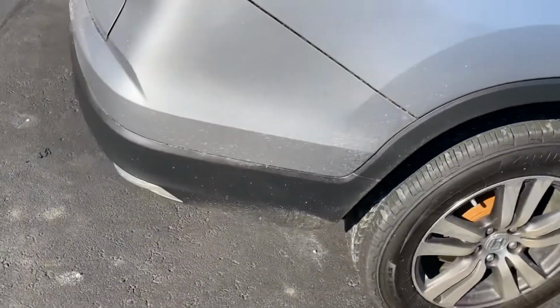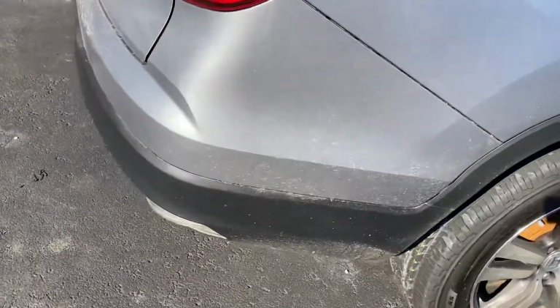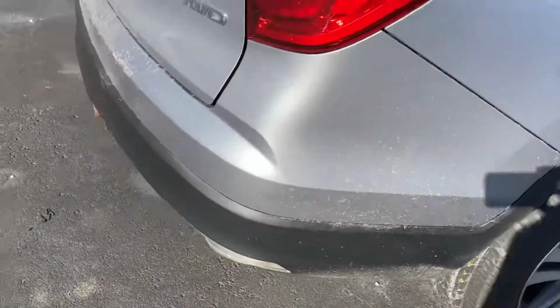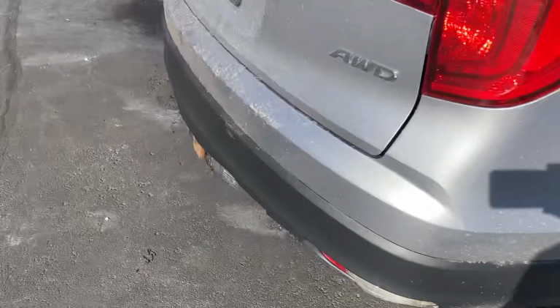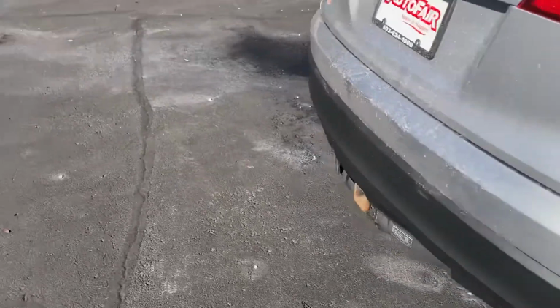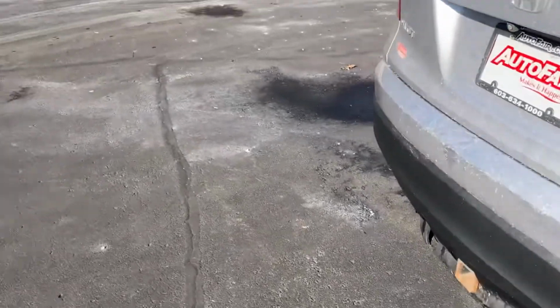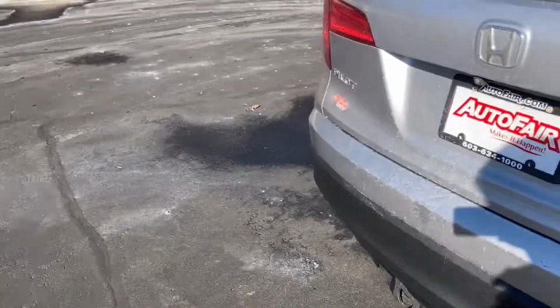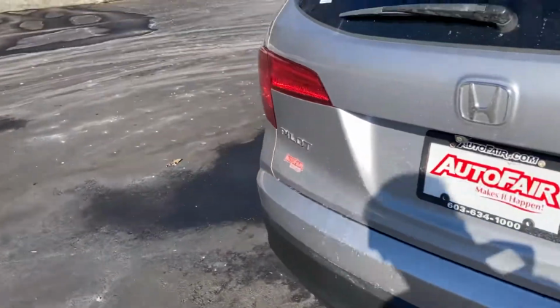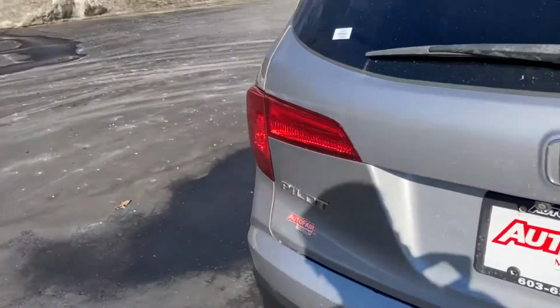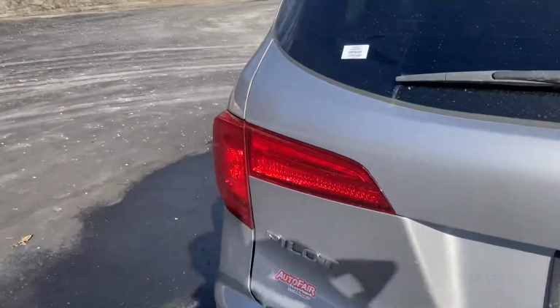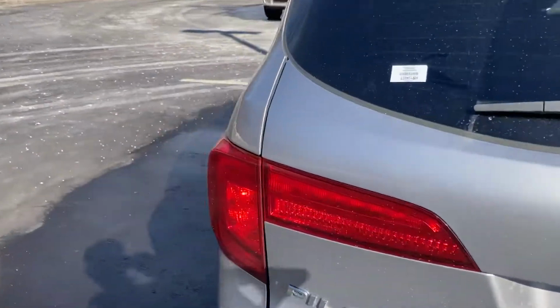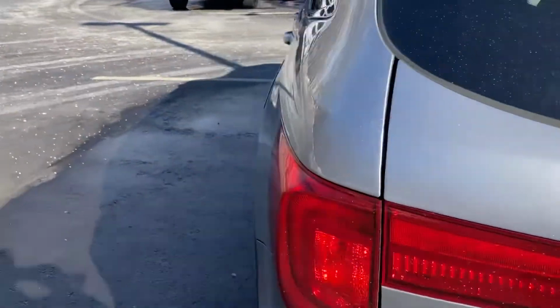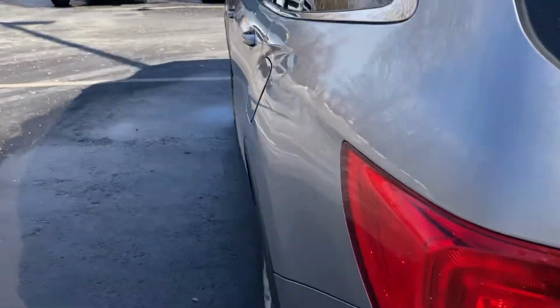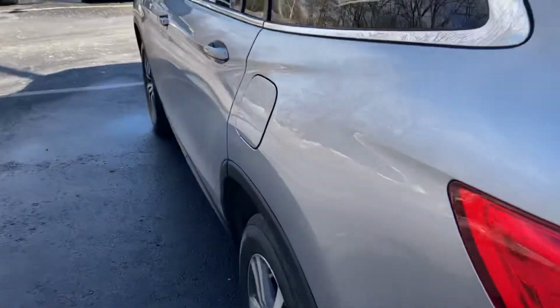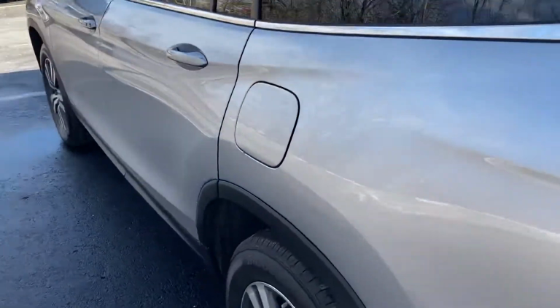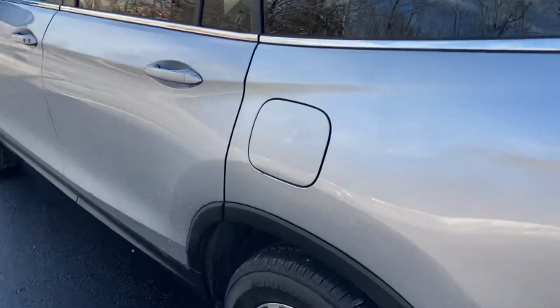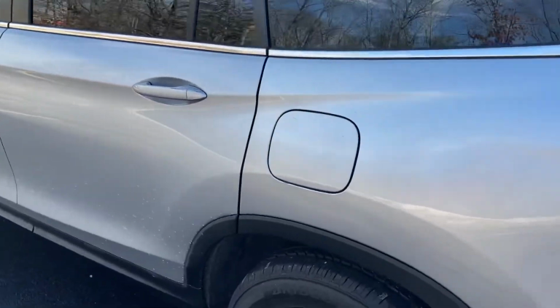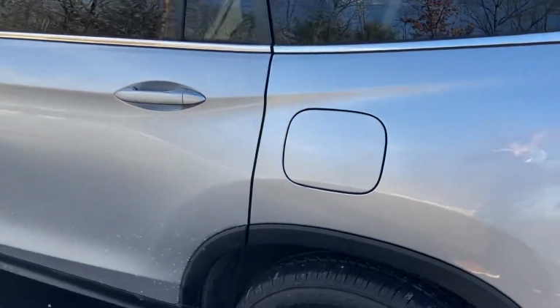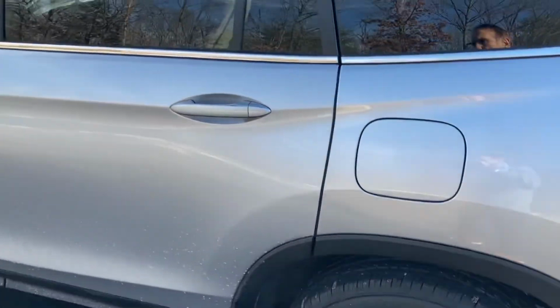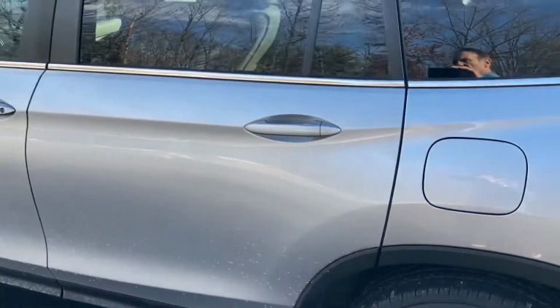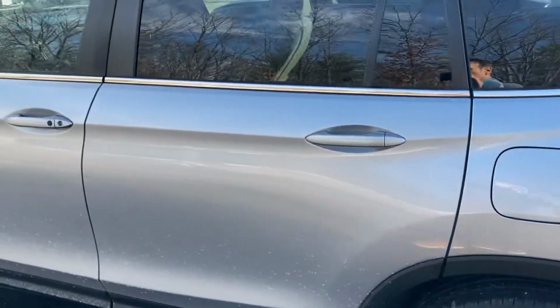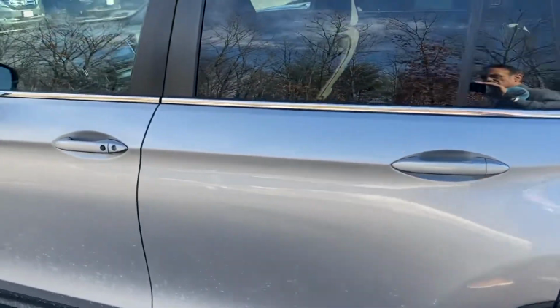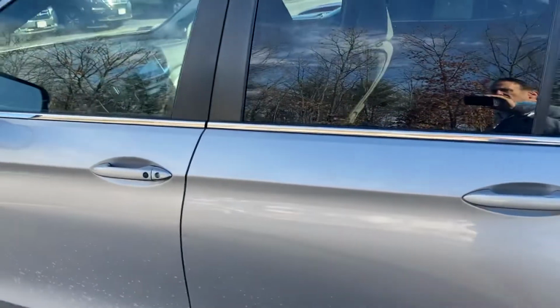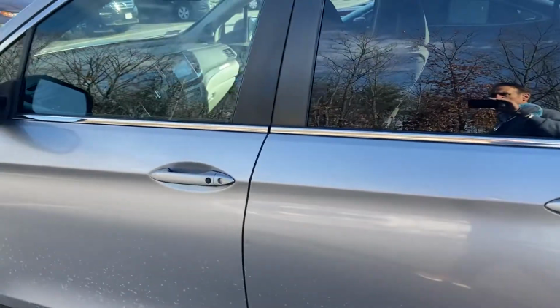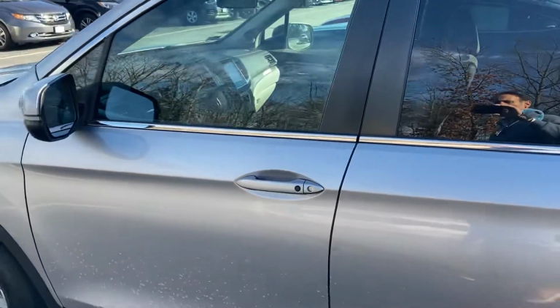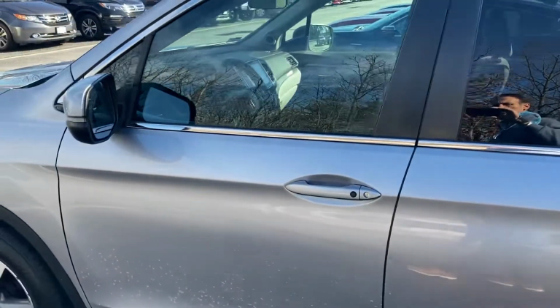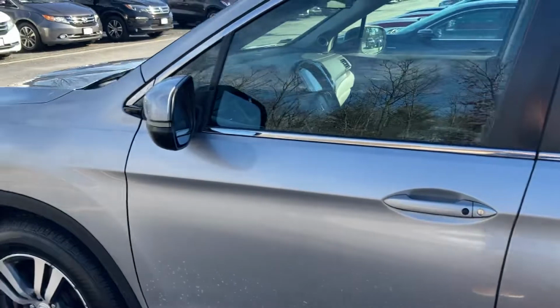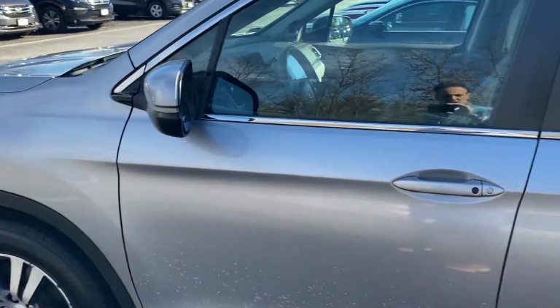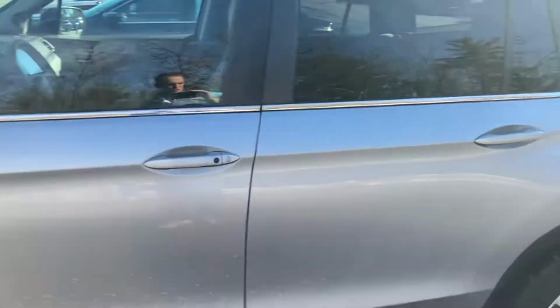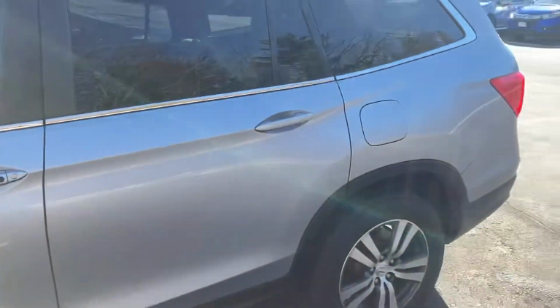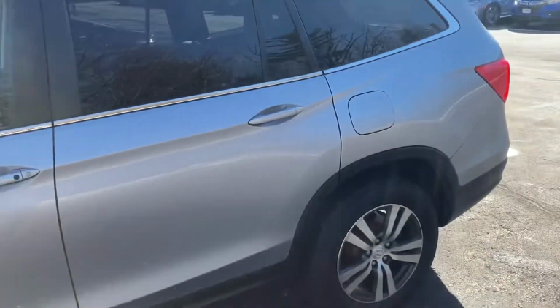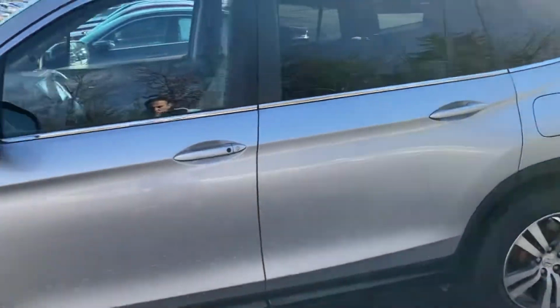Brand new tires, hitch, alloy wheels. As I said, keyless entry with a built-in remote start. It has no dents, no scratches whatsoever.